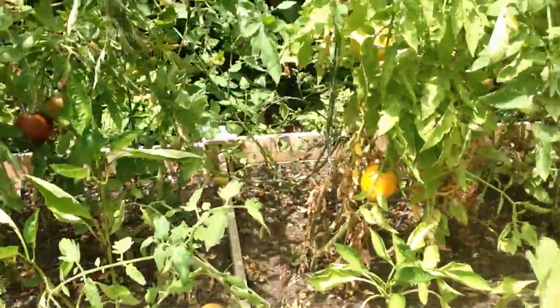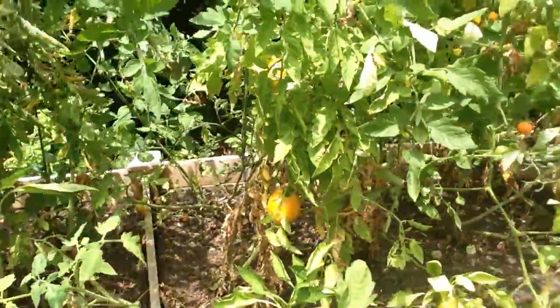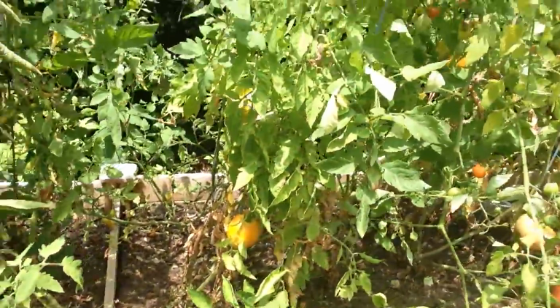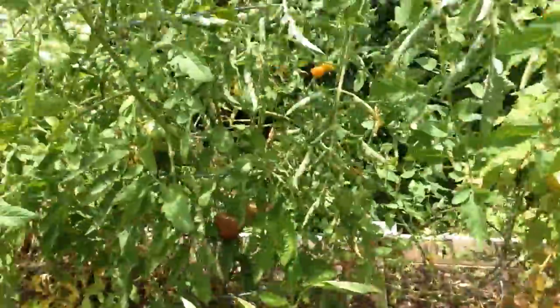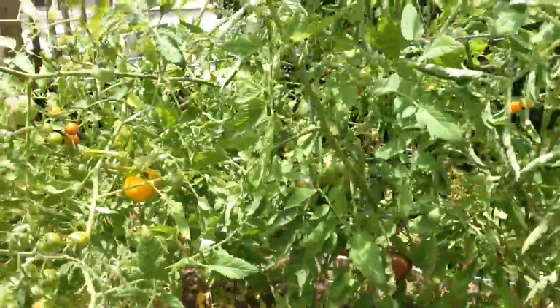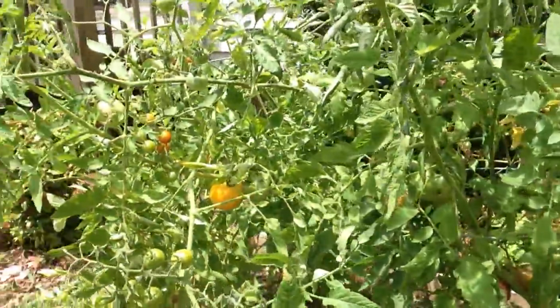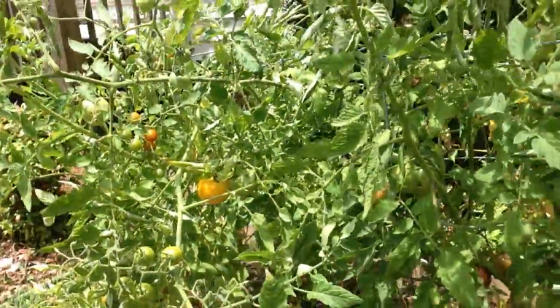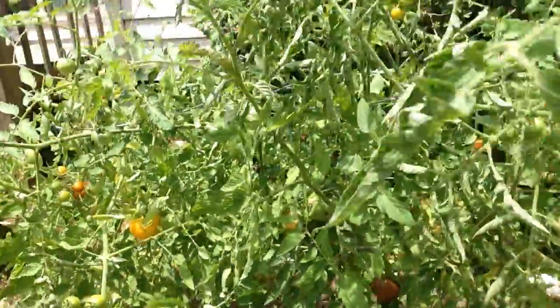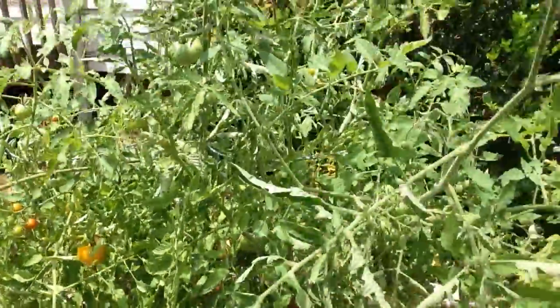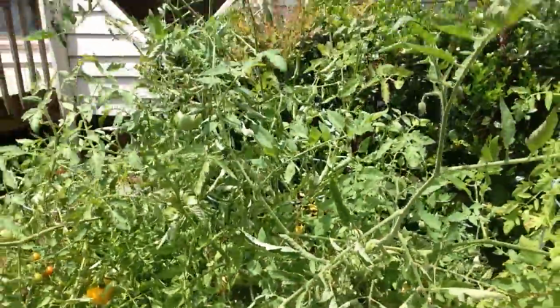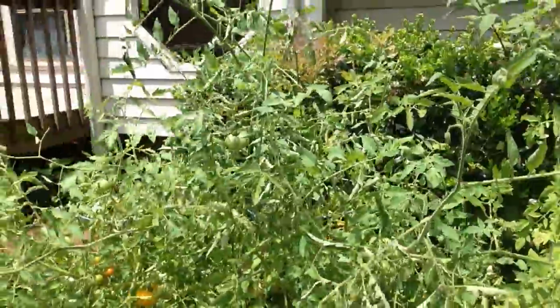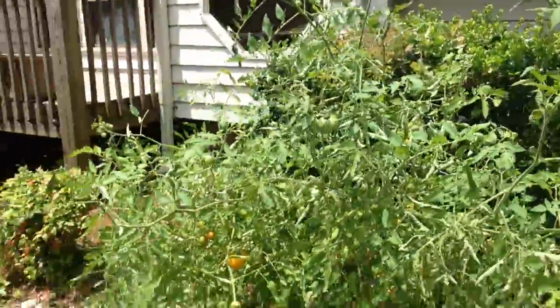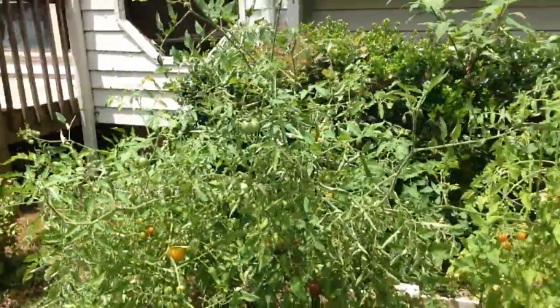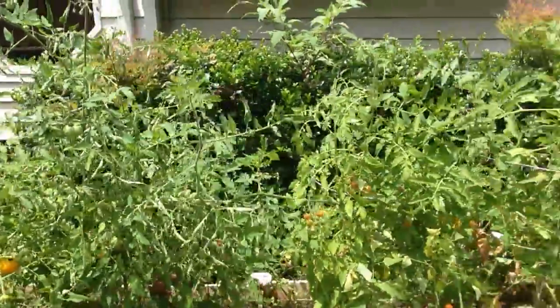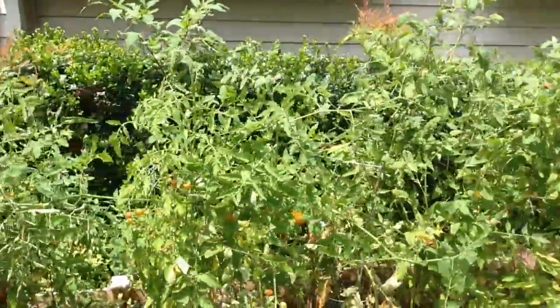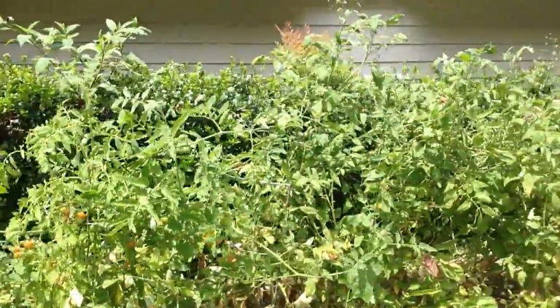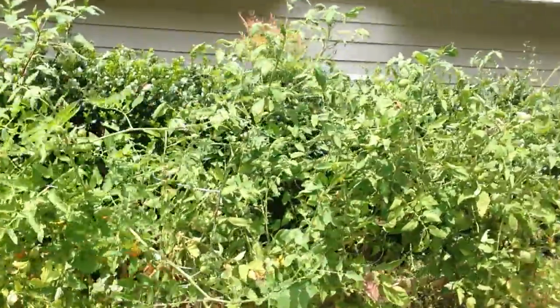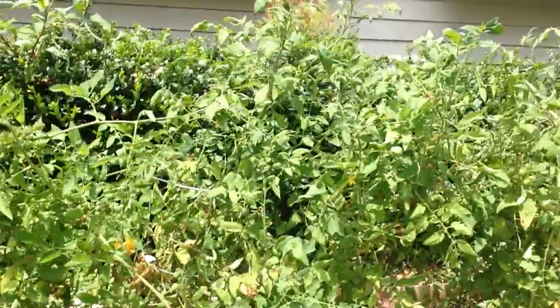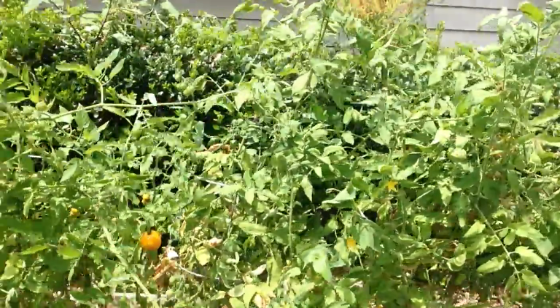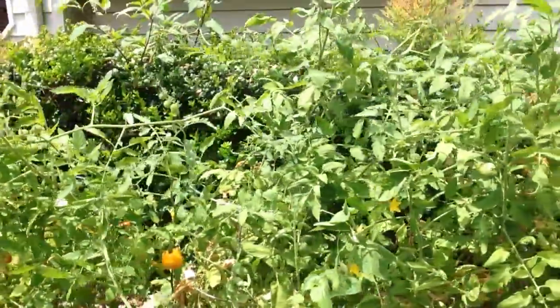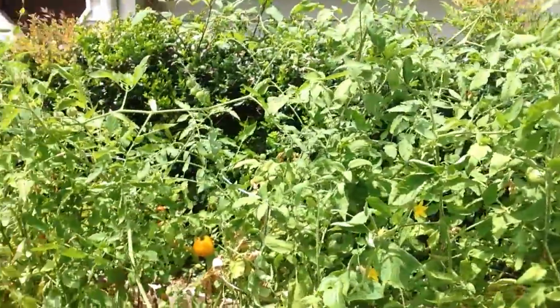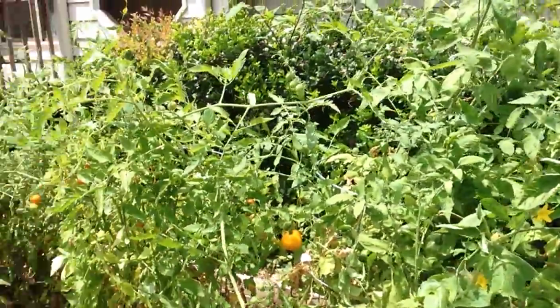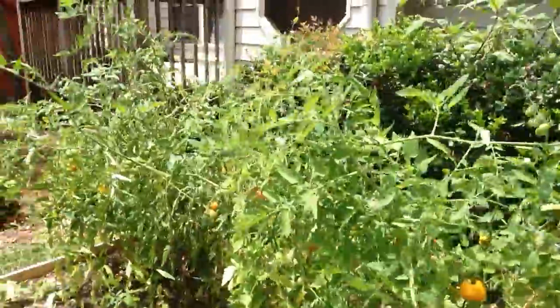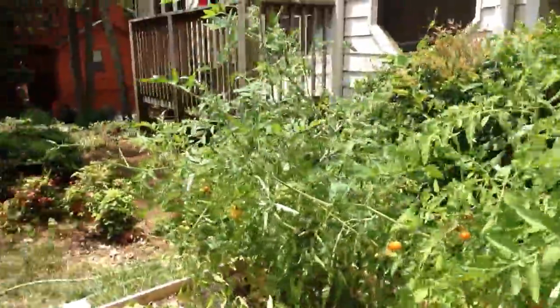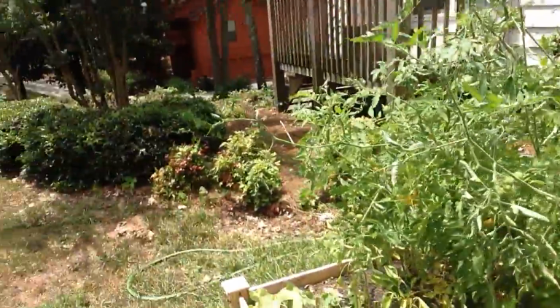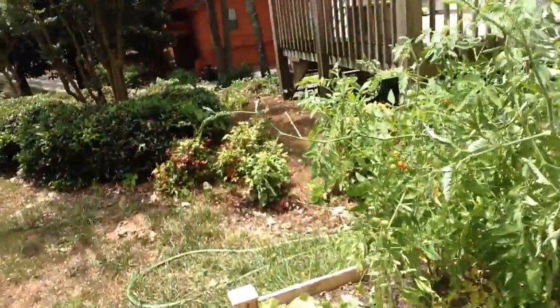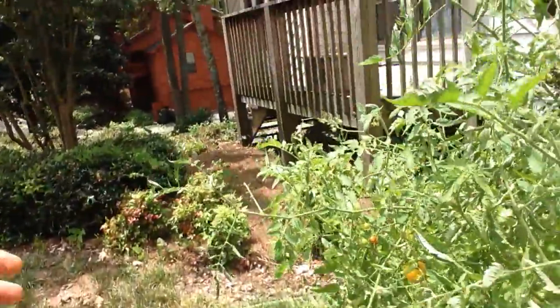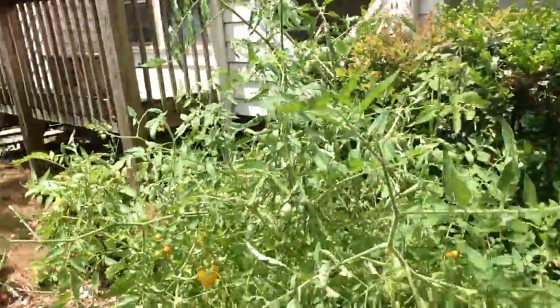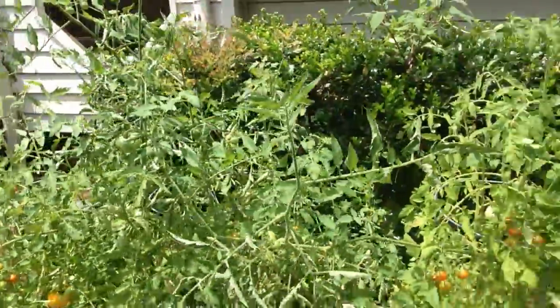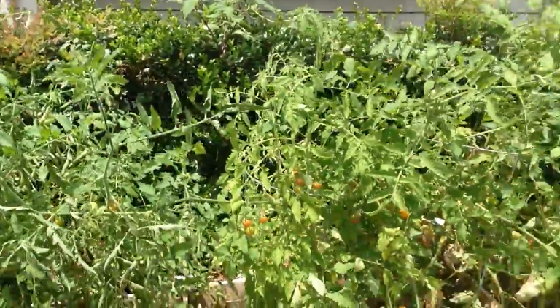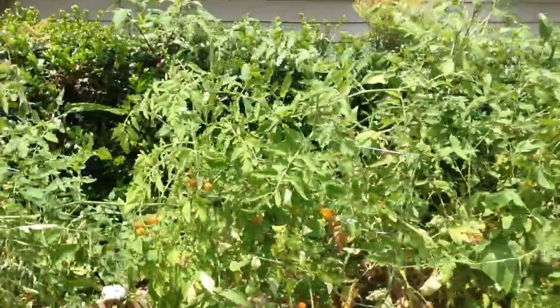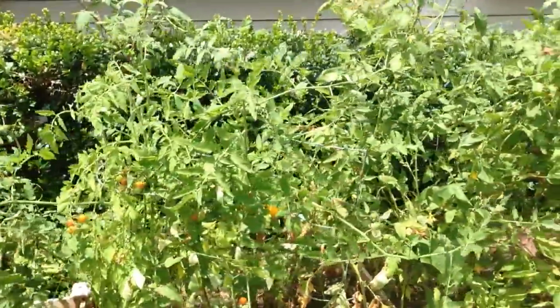There's tons of stuff, and I literally picked everything that was ripe yesterday and got about three or four bowls of different fruits — tomatoes and vegetables.